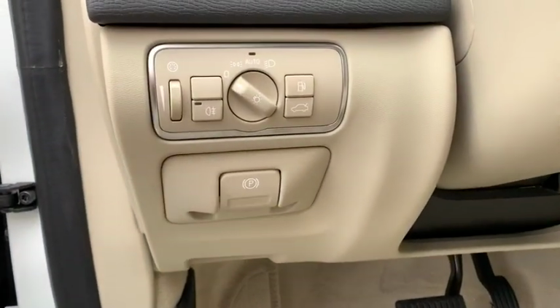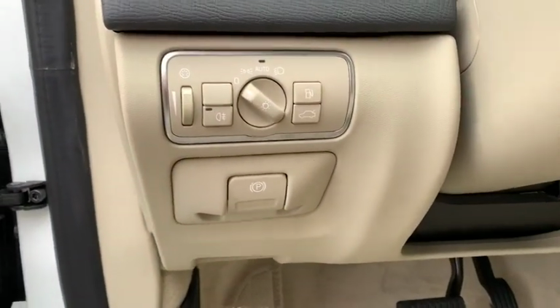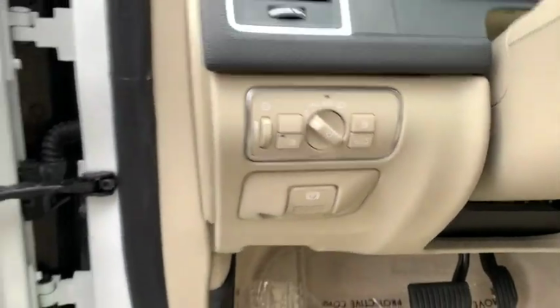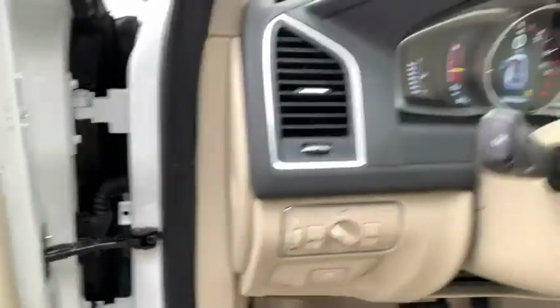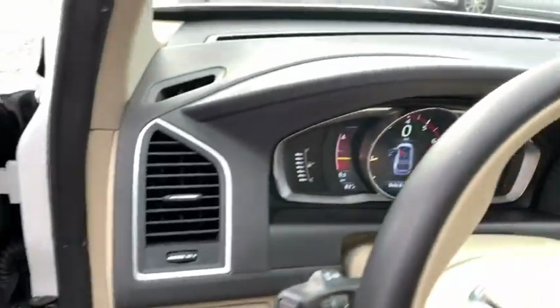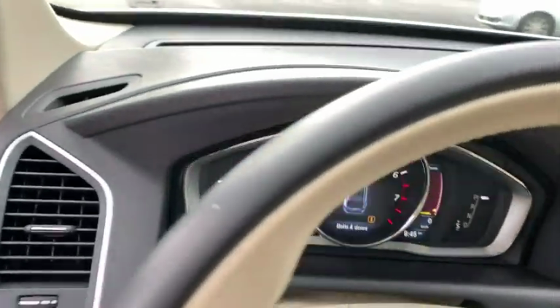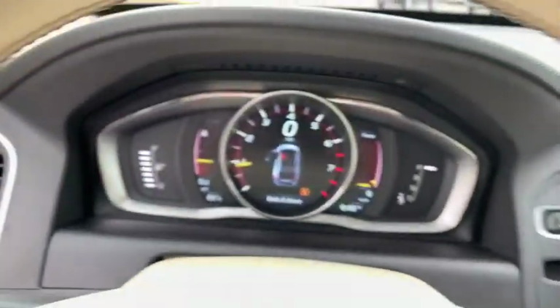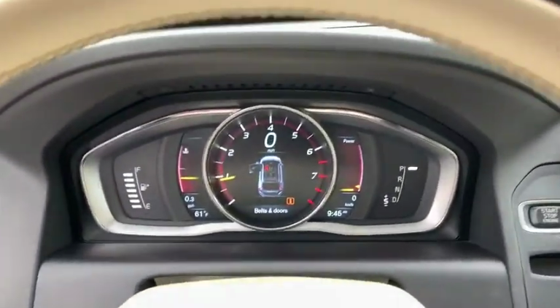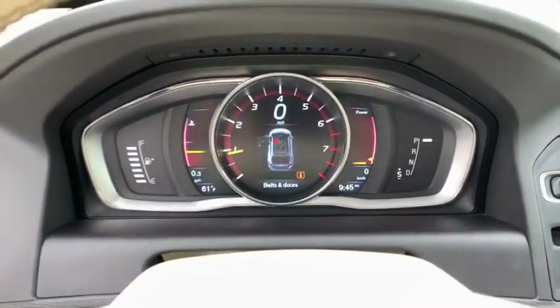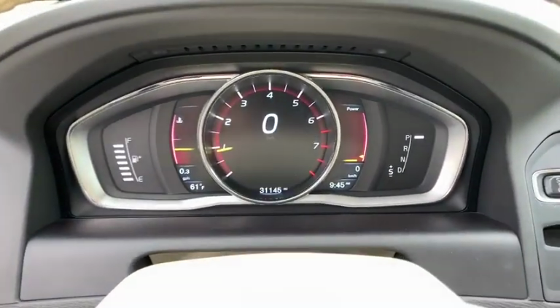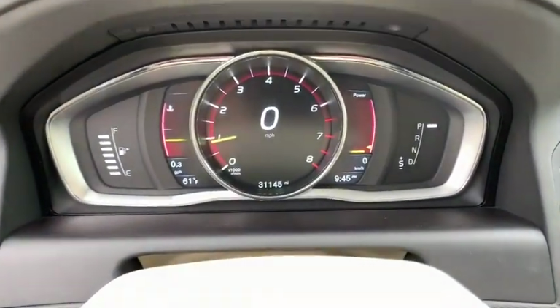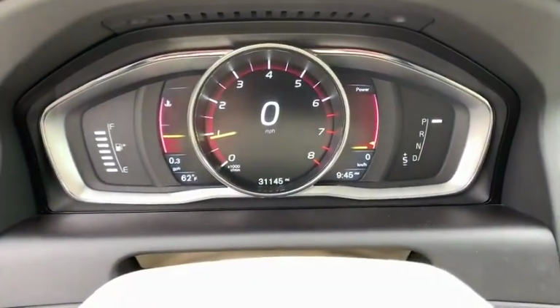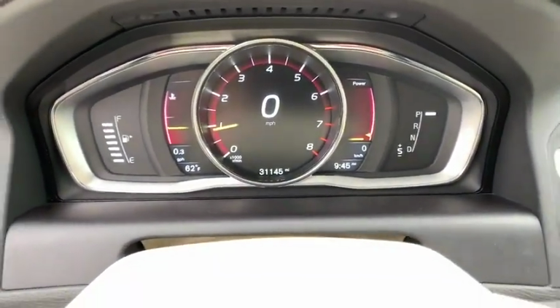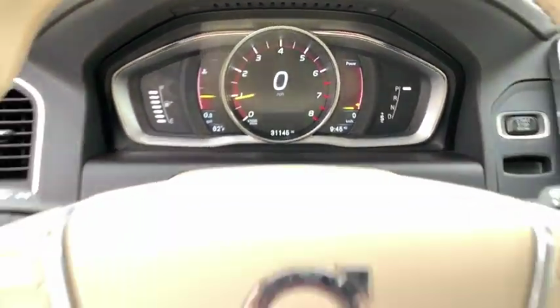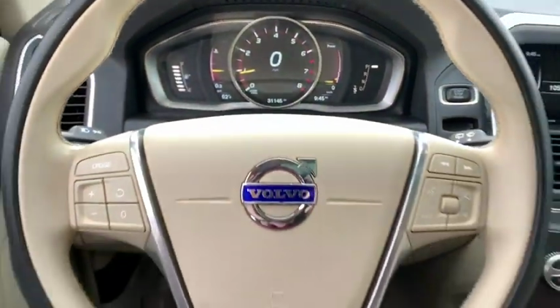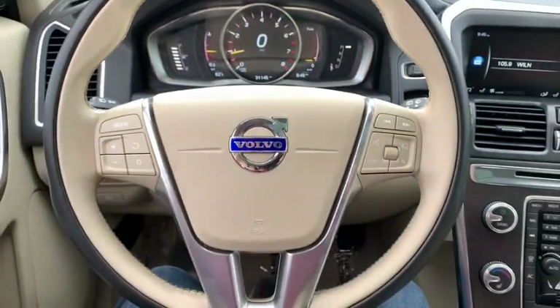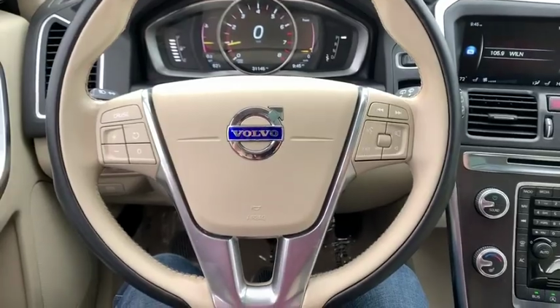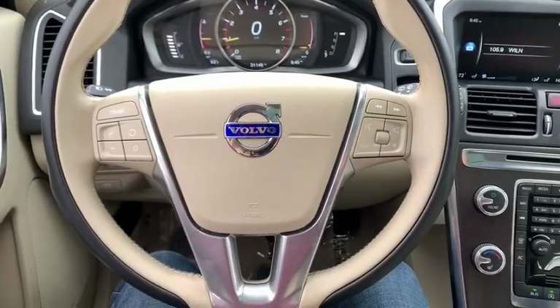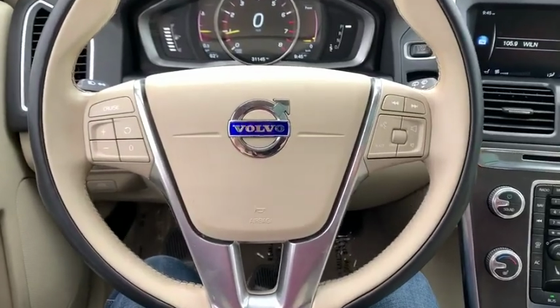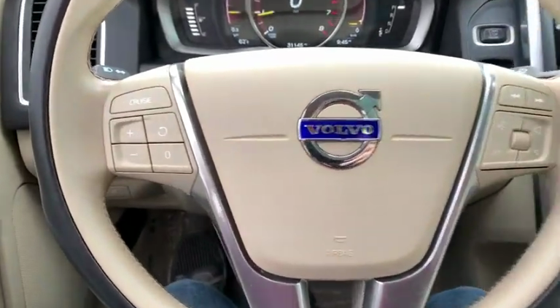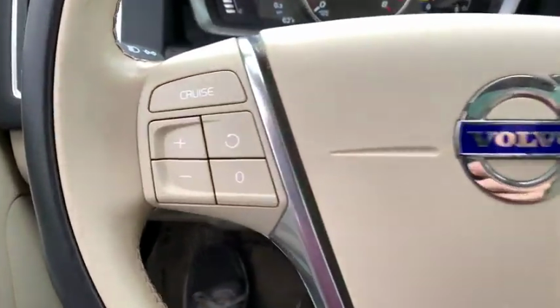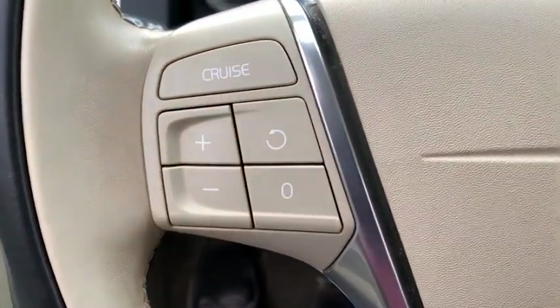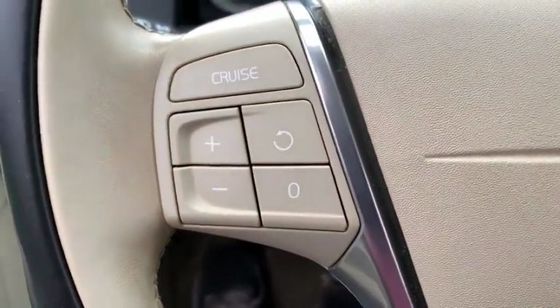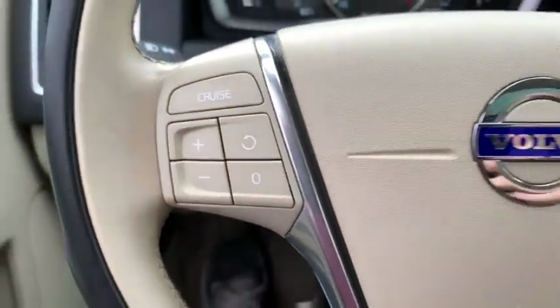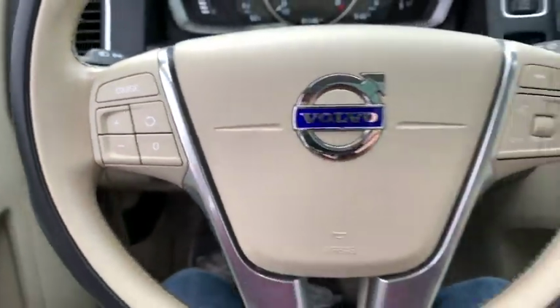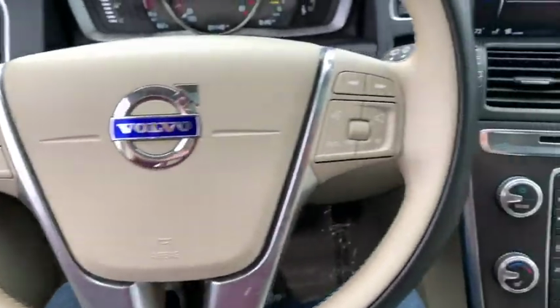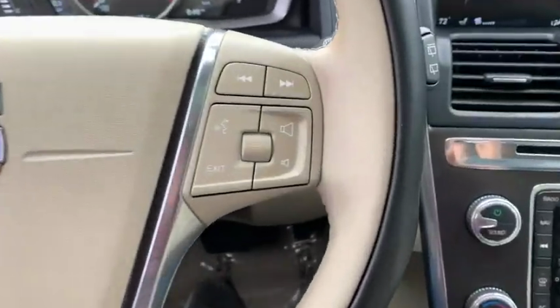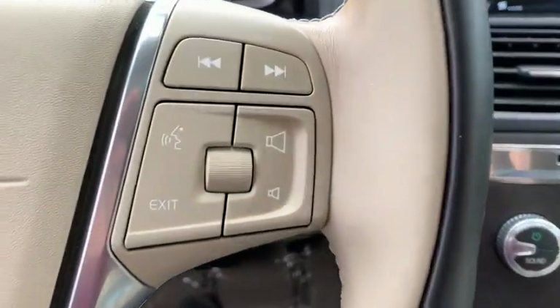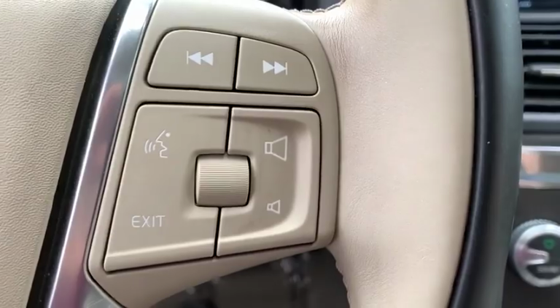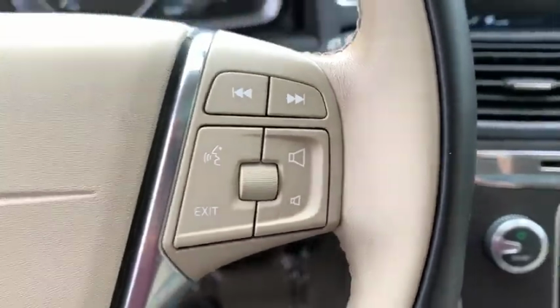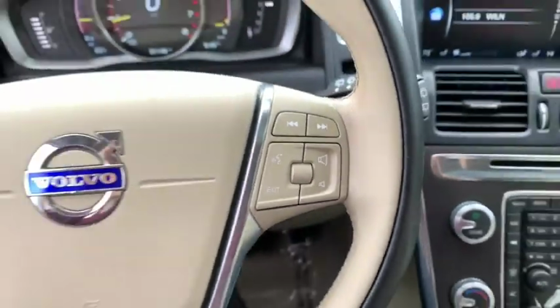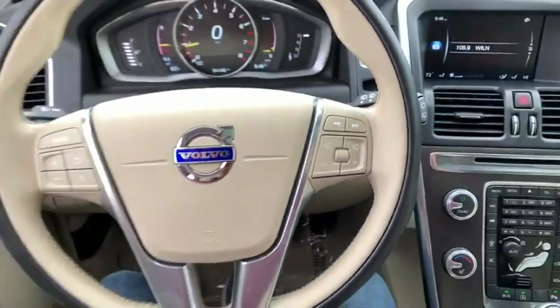Eight speakers, security system, power windows, electronic stability control, rear window defroster, trip computer, CD player, remote keyless entry, tachometer, panic alarm, leather seats, brake assist.